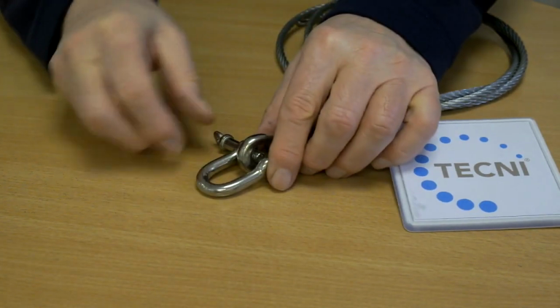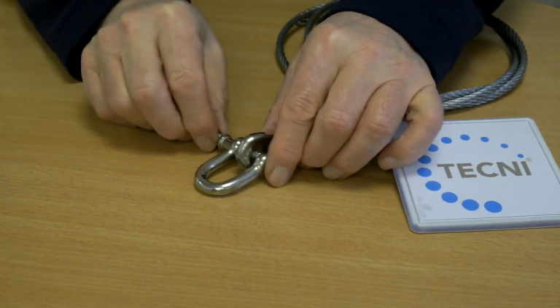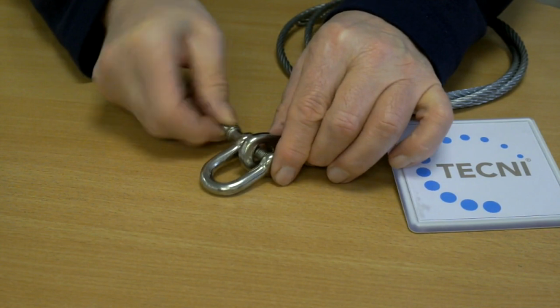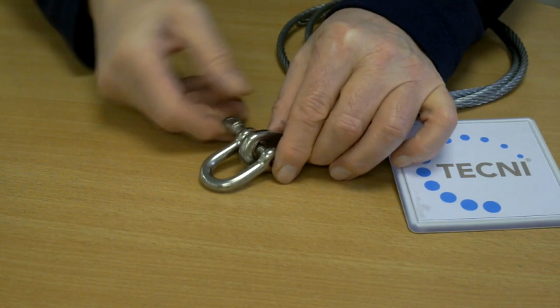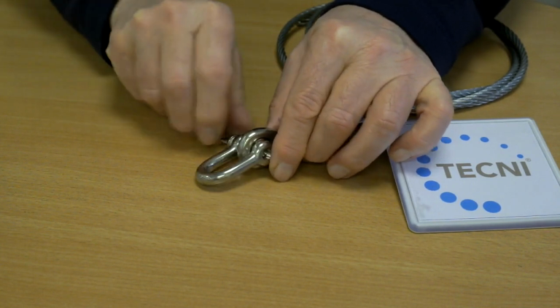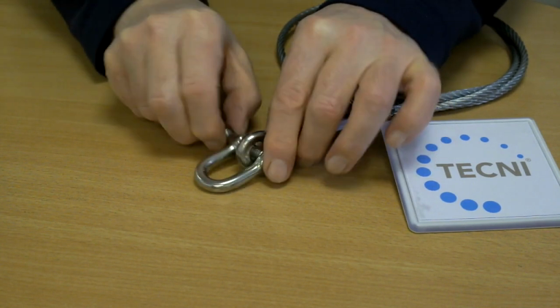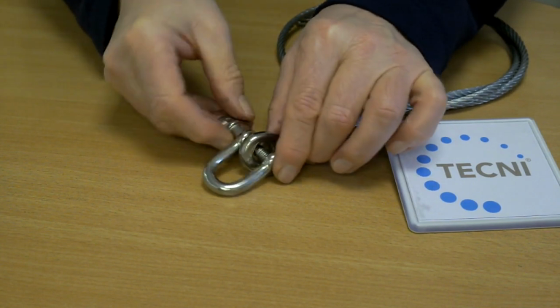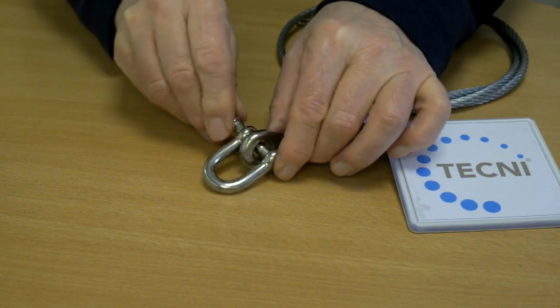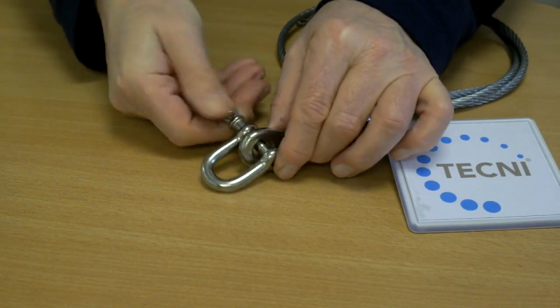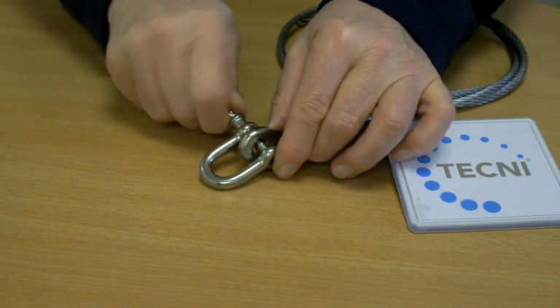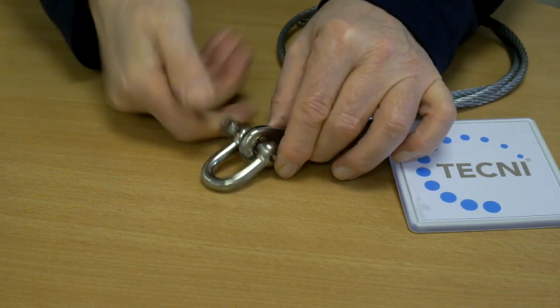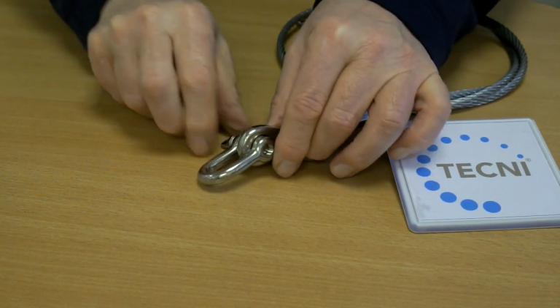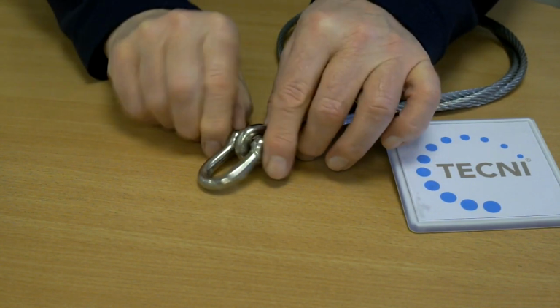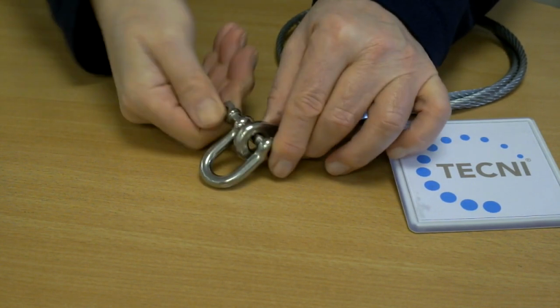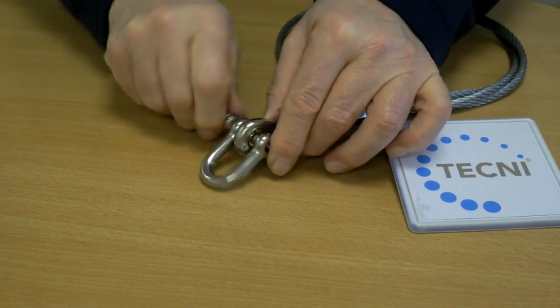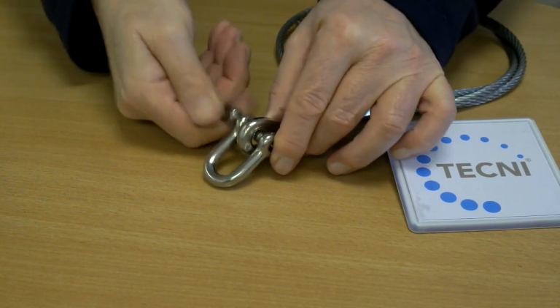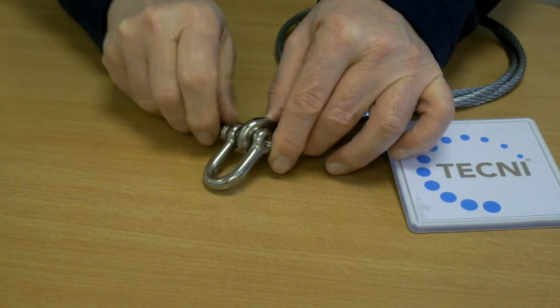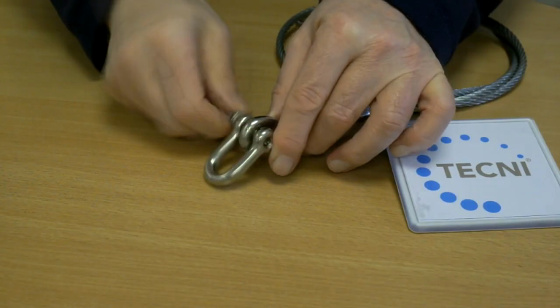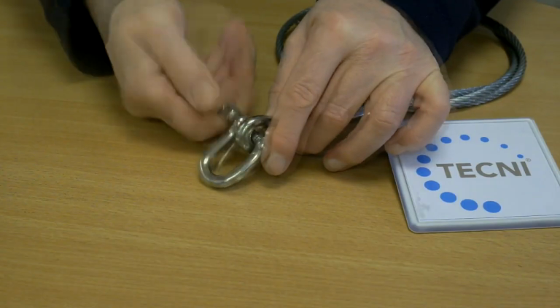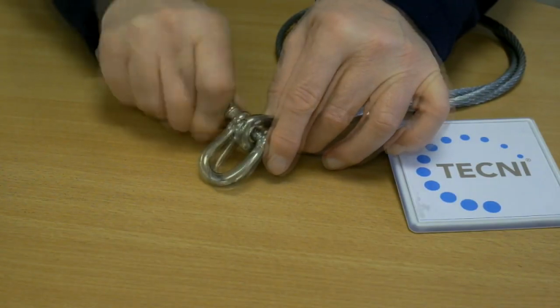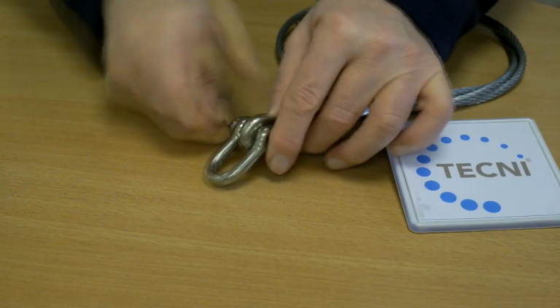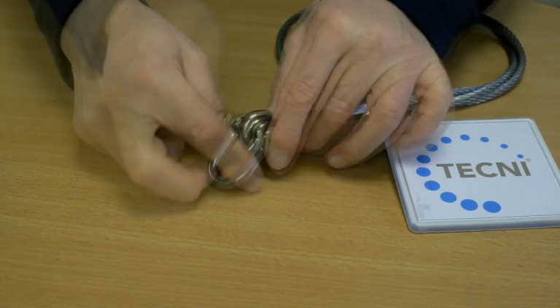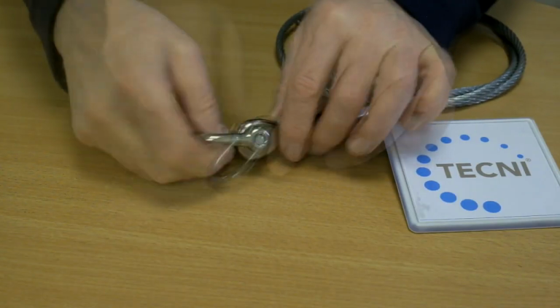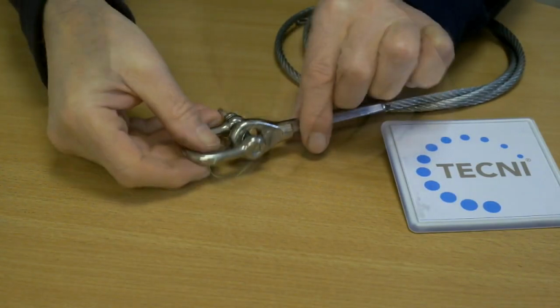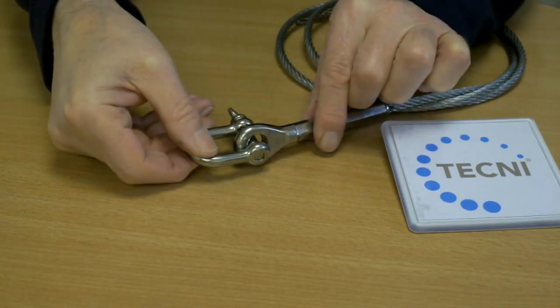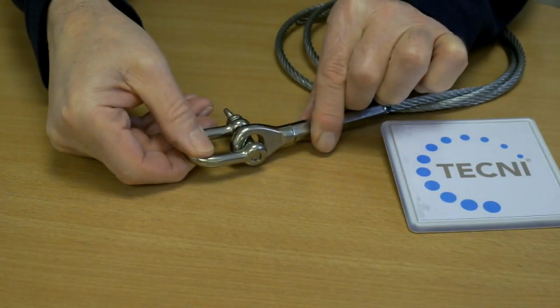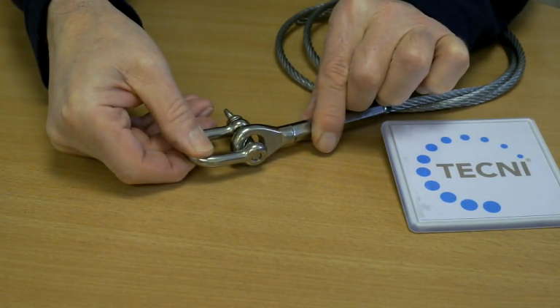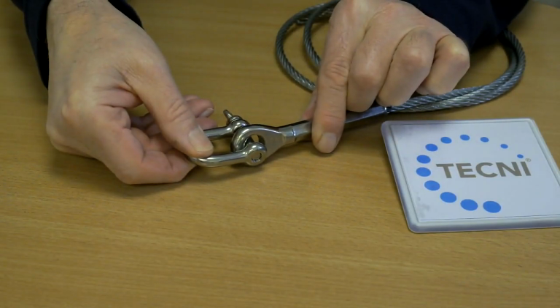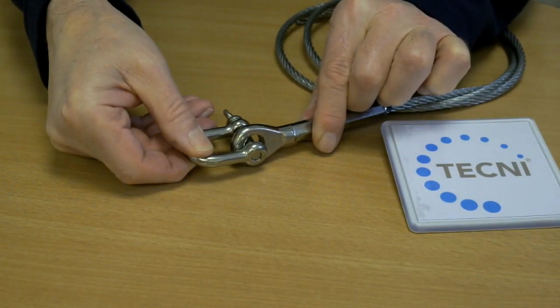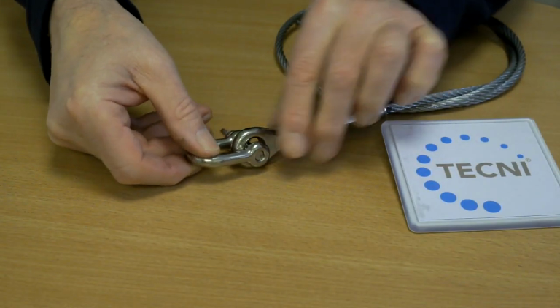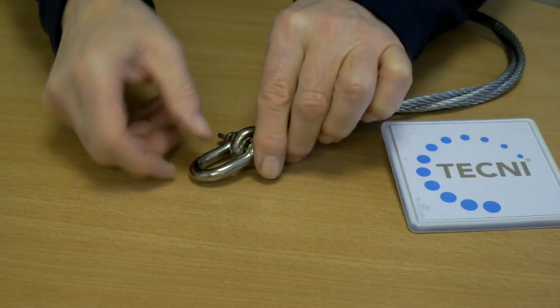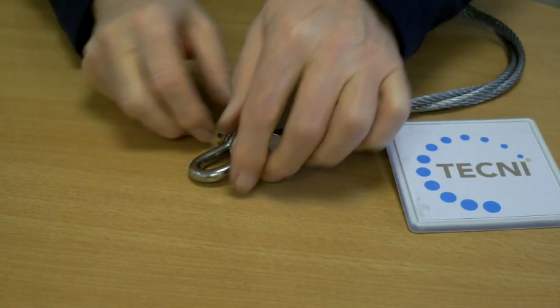Once completed, the eye is strong enough to take 90% of the rope breaking load. It will fit into brackets and fittings, giving a secure and flexible connection.